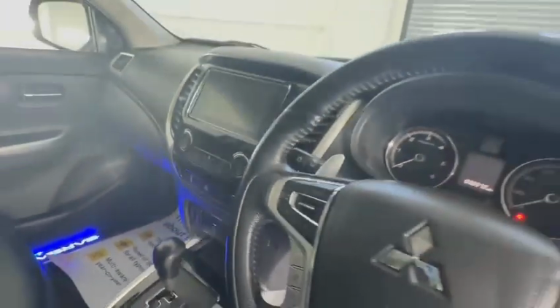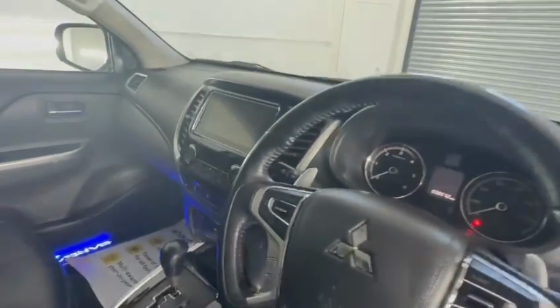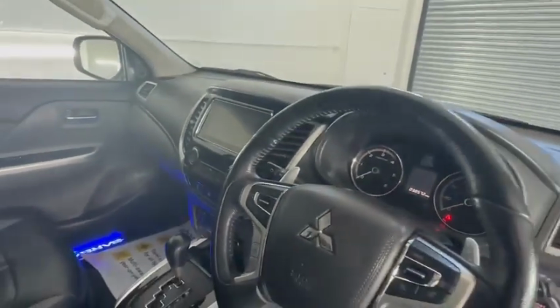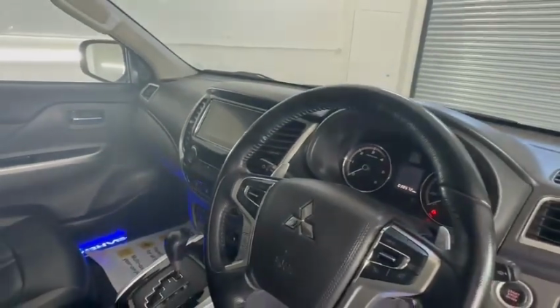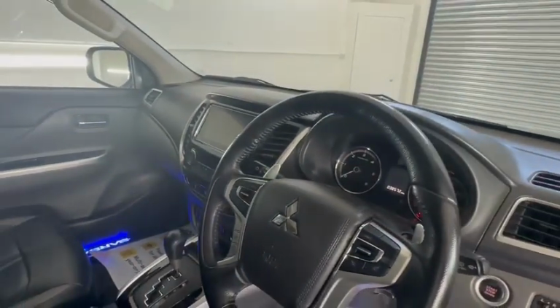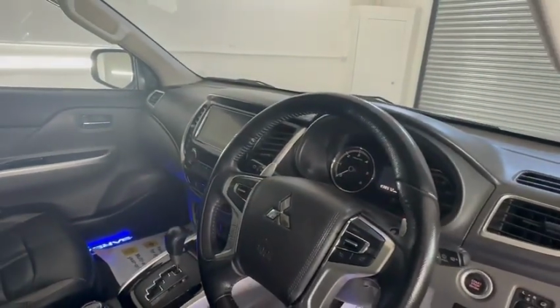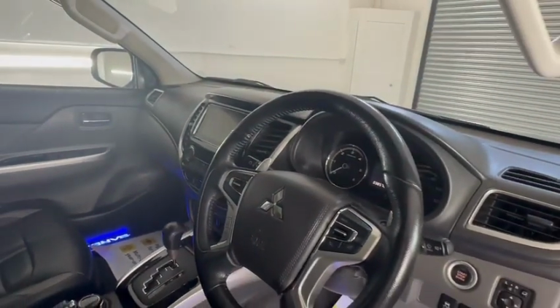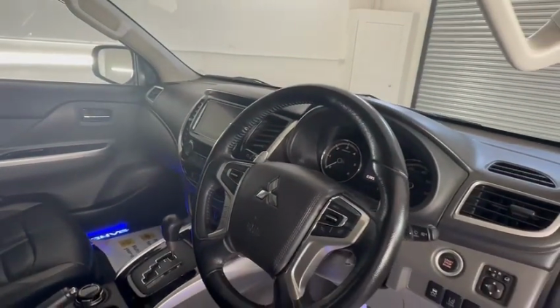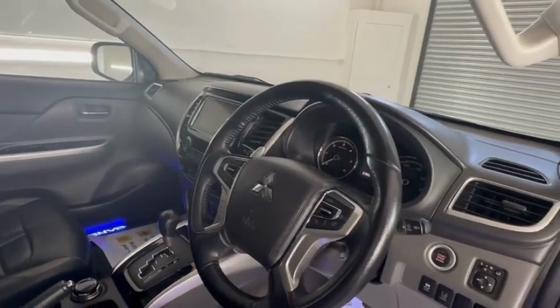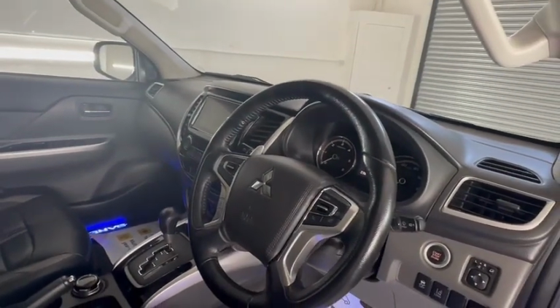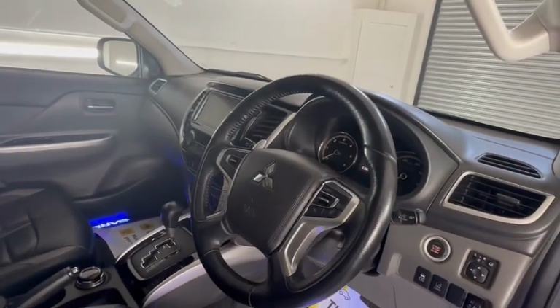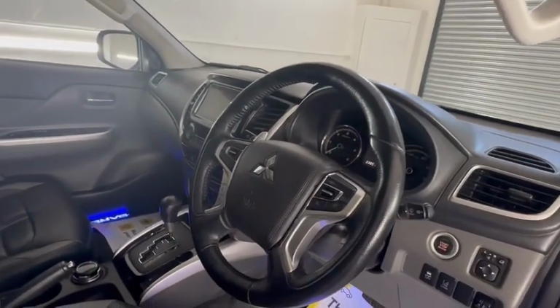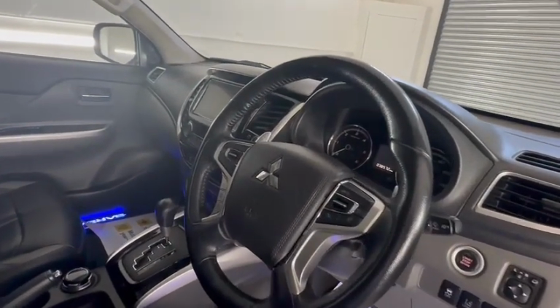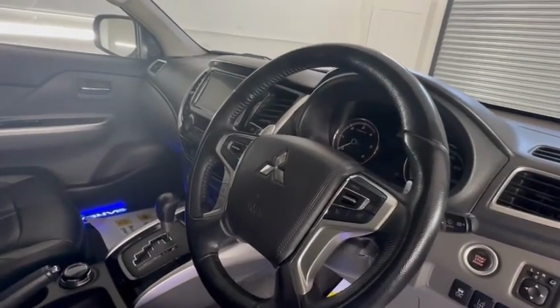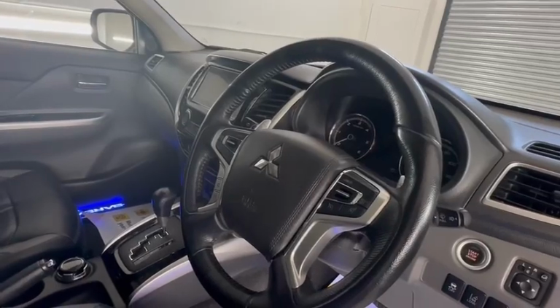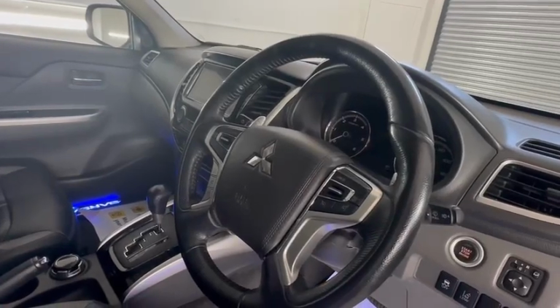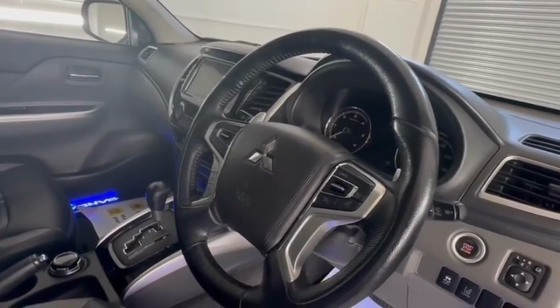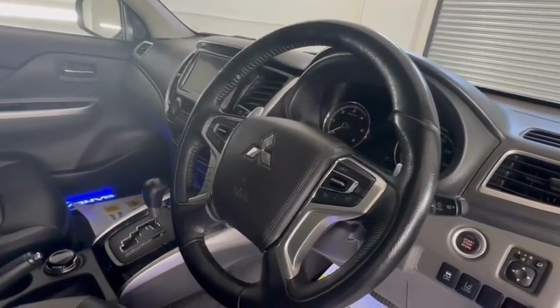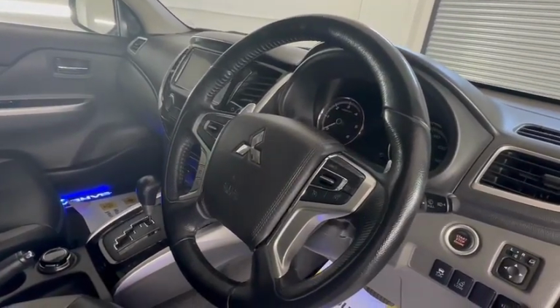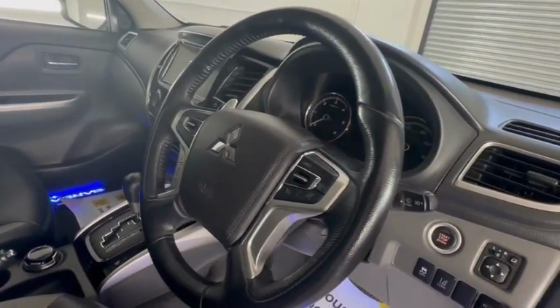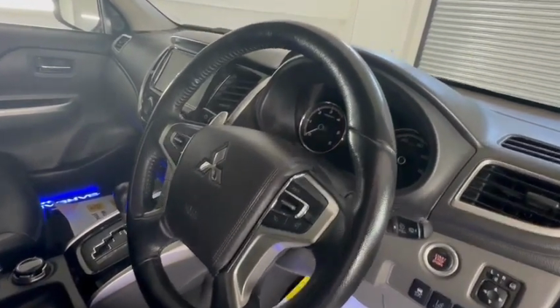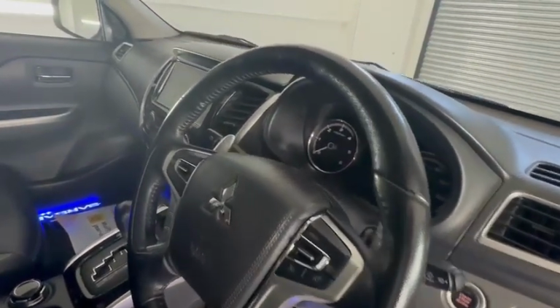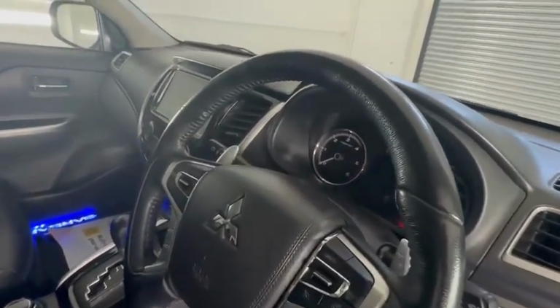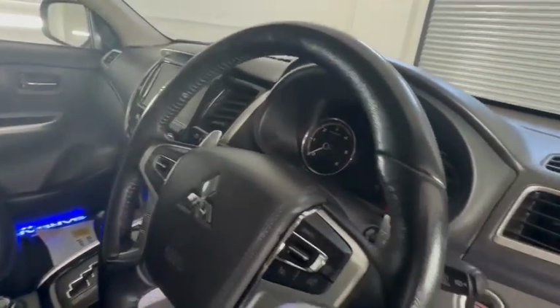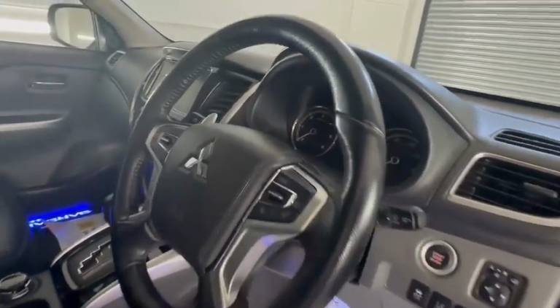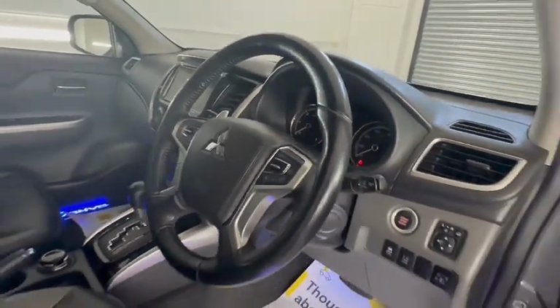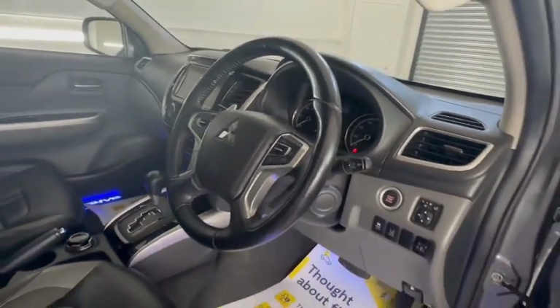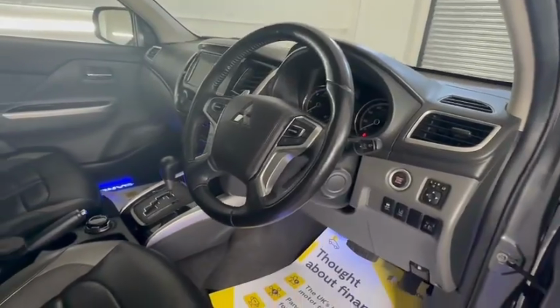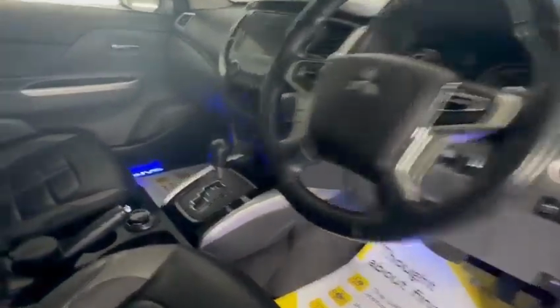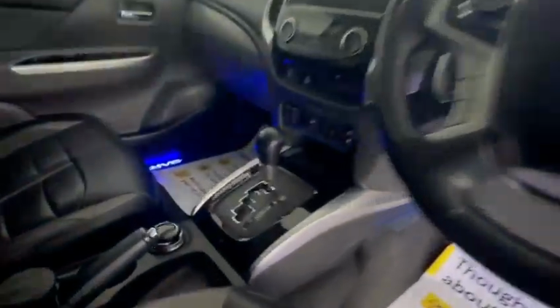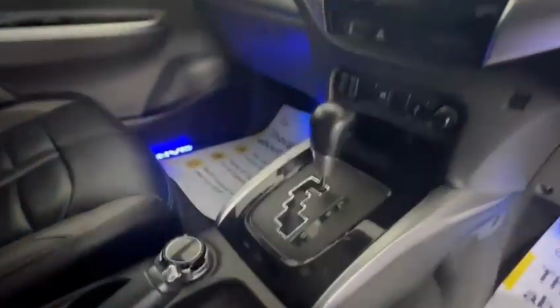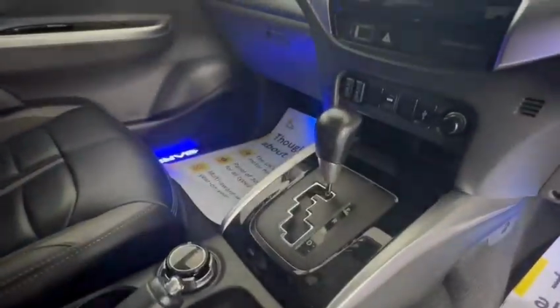Barbarian spec, so you've got your electric seats, front heated seats, Apple CarPlay system for your sat-nav. It's got DAB radio, Bluetooth and rear parking camera. No wear to the steering wheel — really nice condition. Auto gearbox.